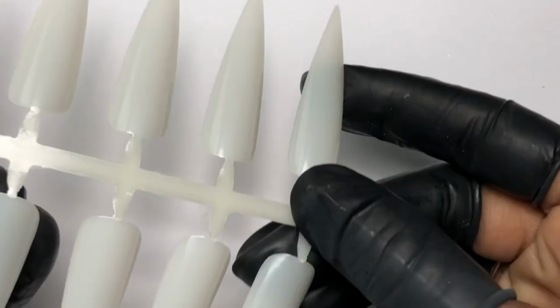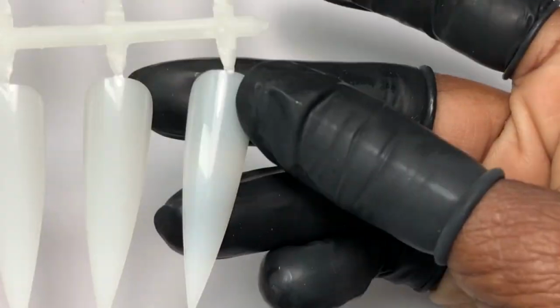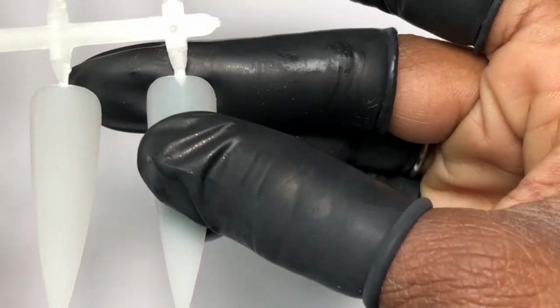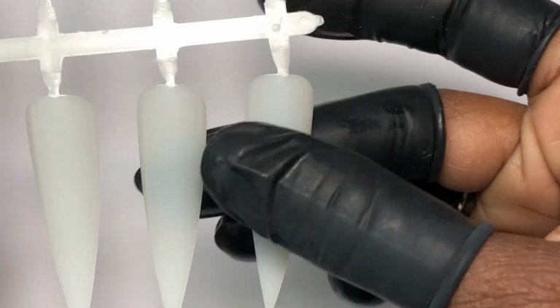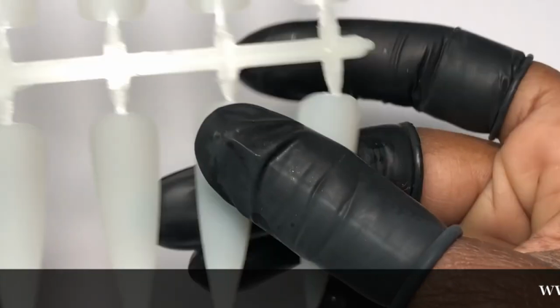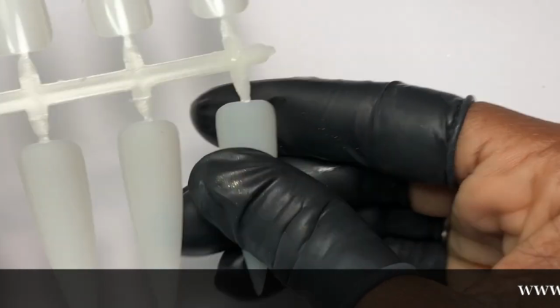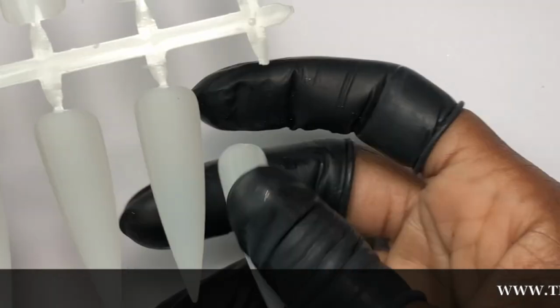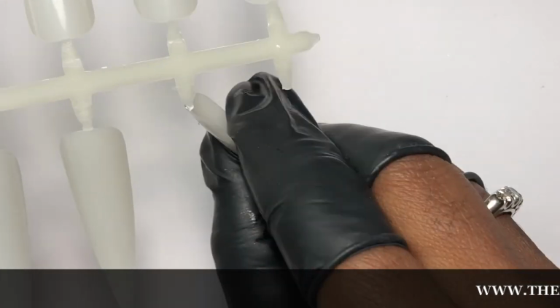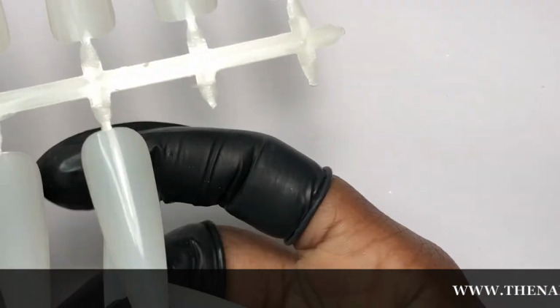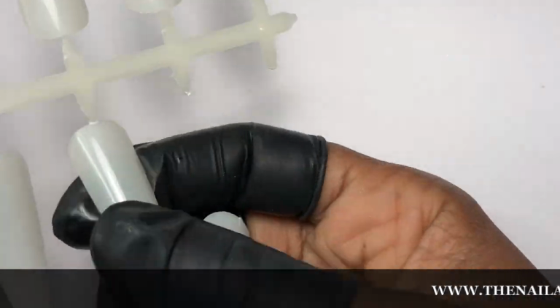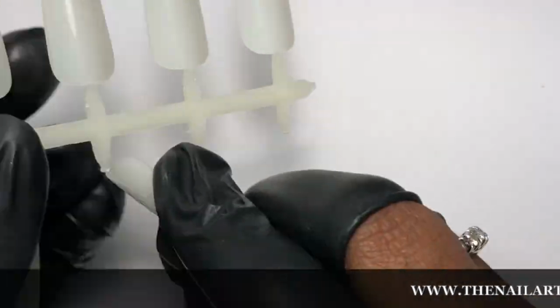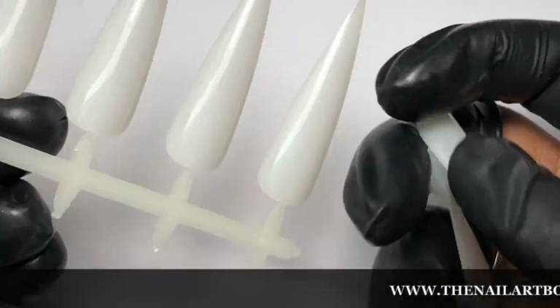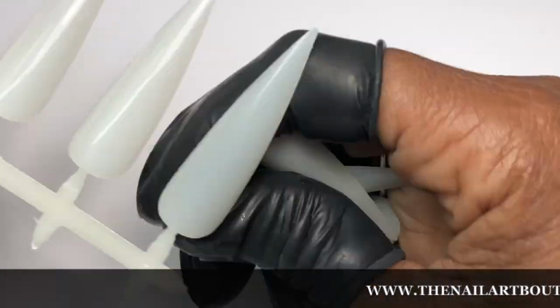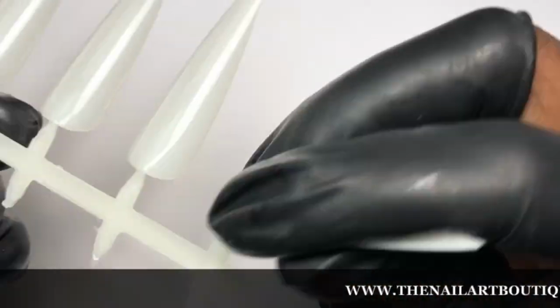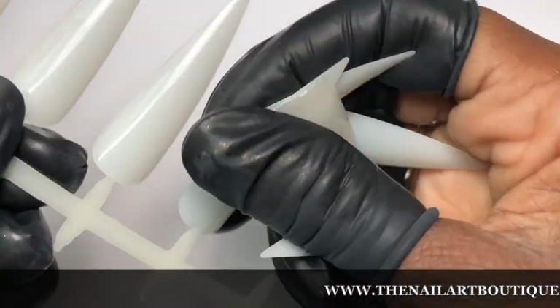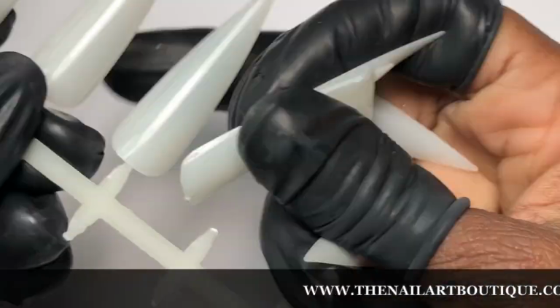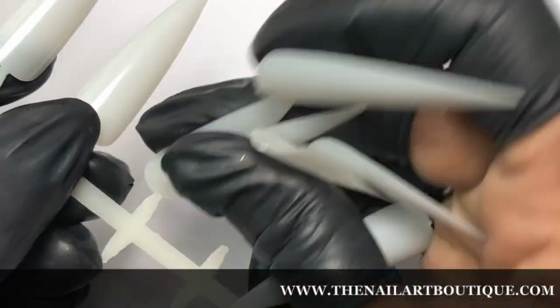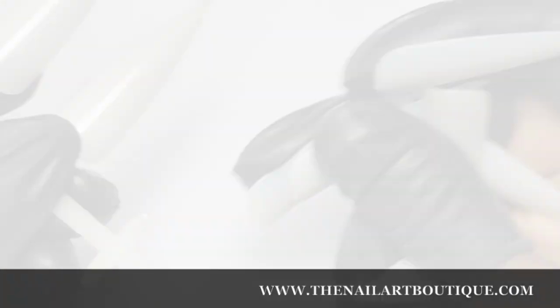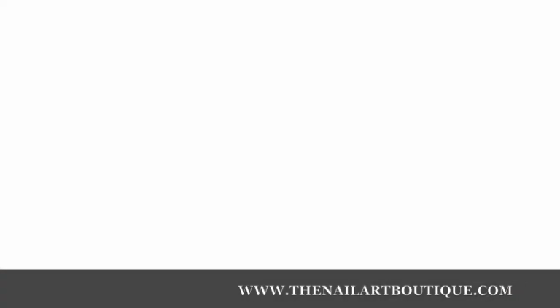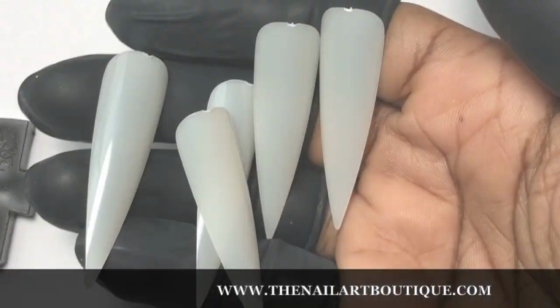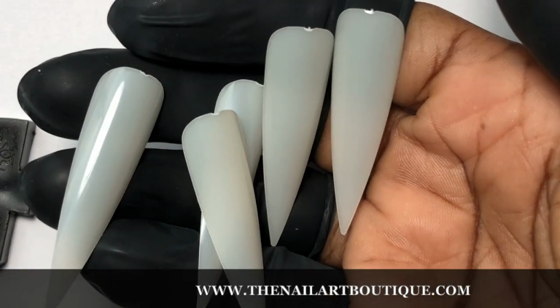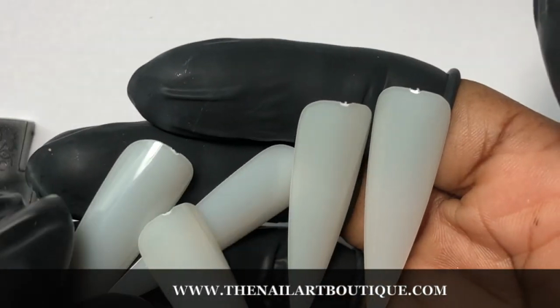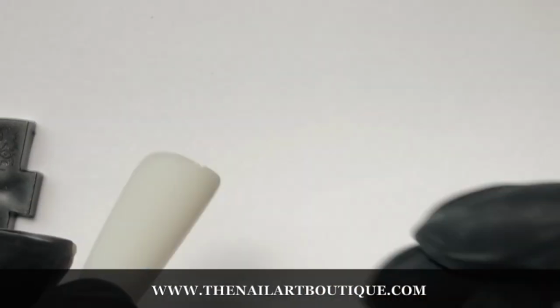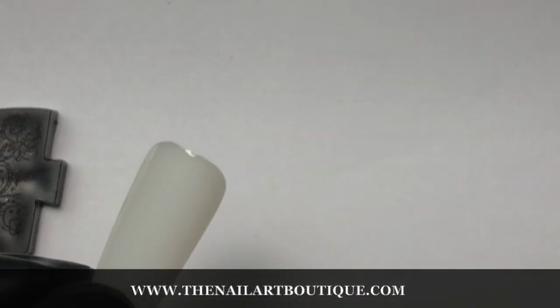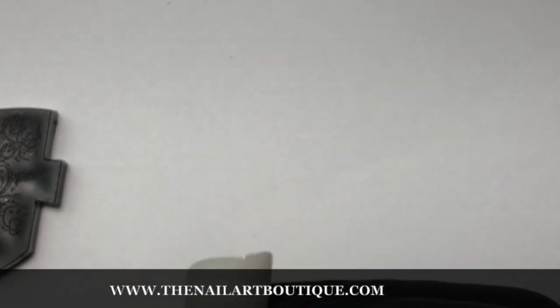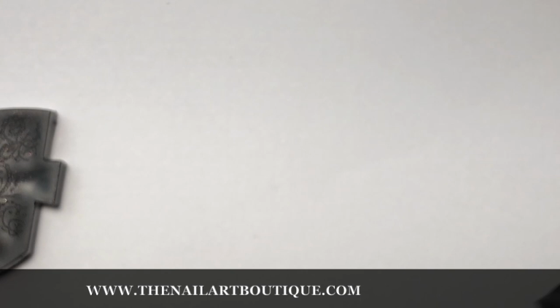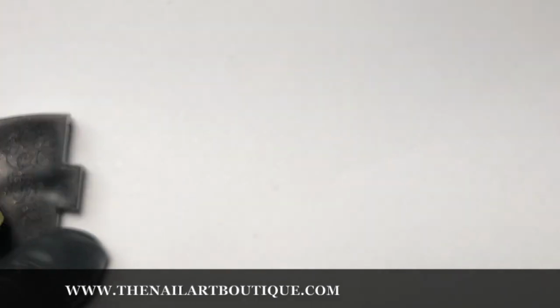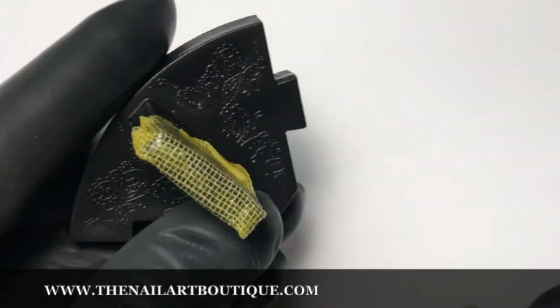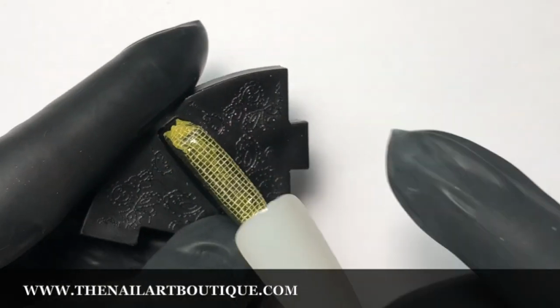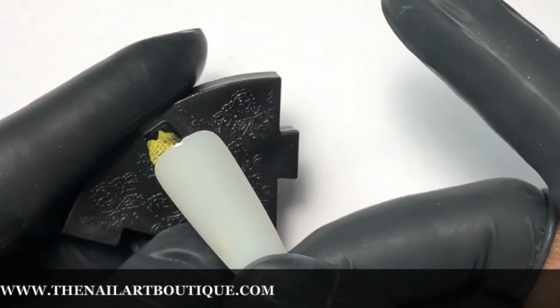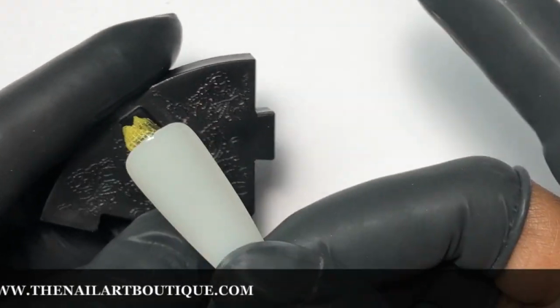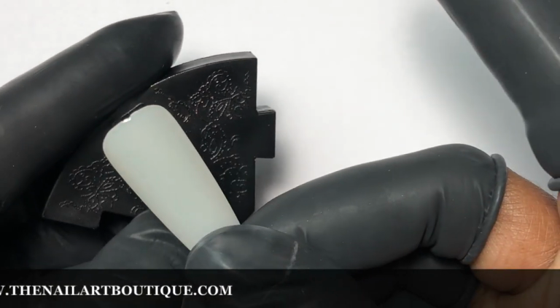Hello everyone, today I'm going to show you this quick design using these nail art tips from the Nail Art Boutique. They are all the same size and they're great for displaying your nail art.